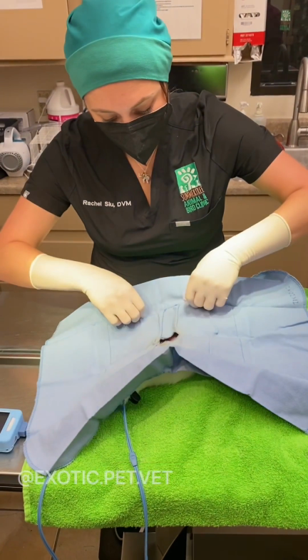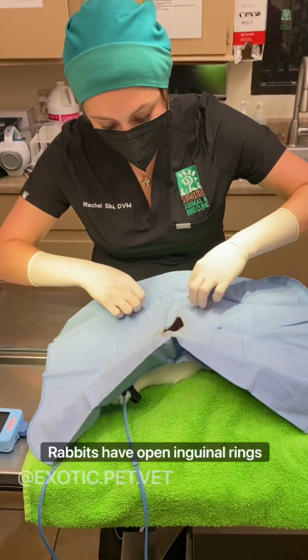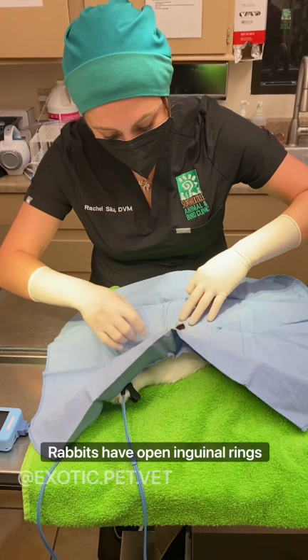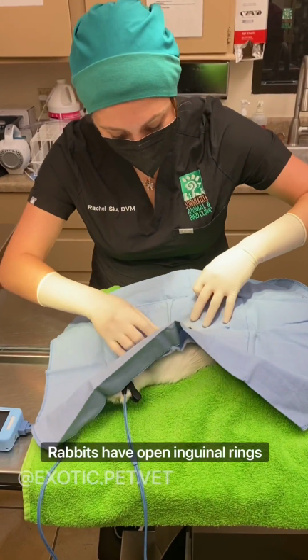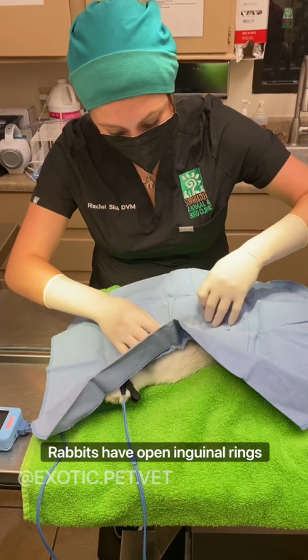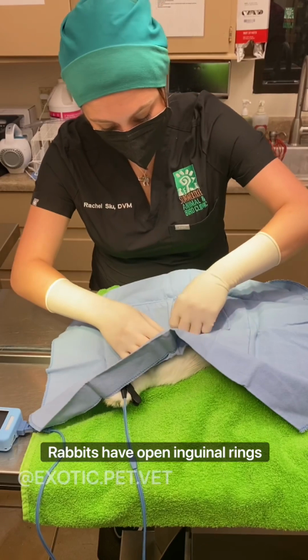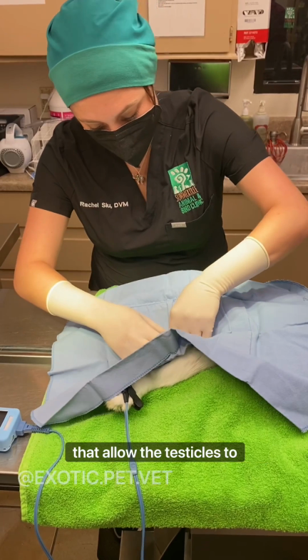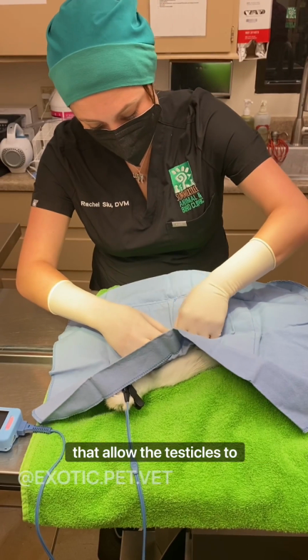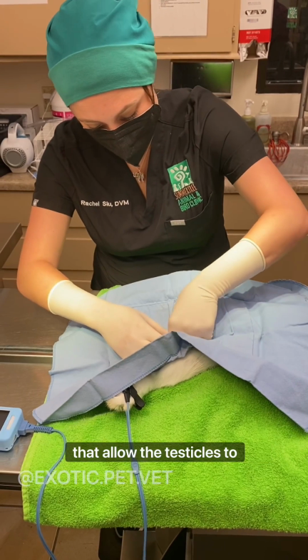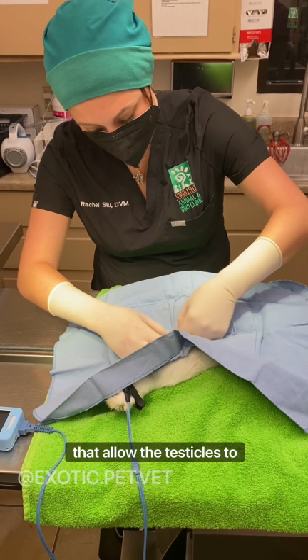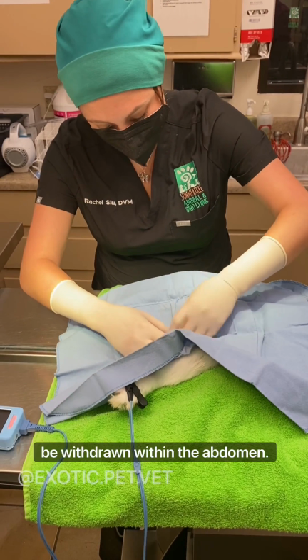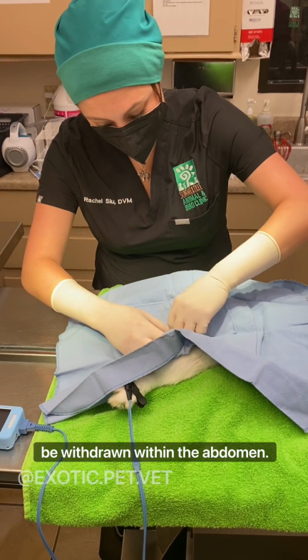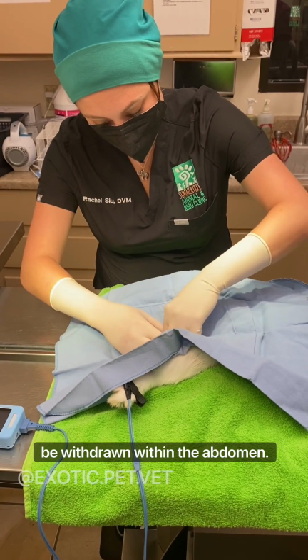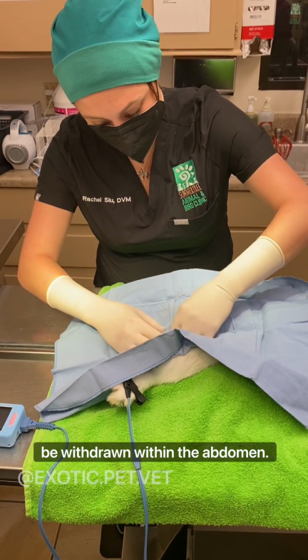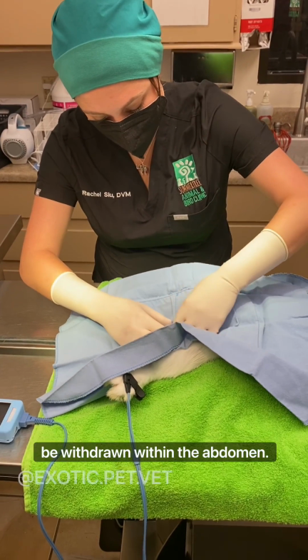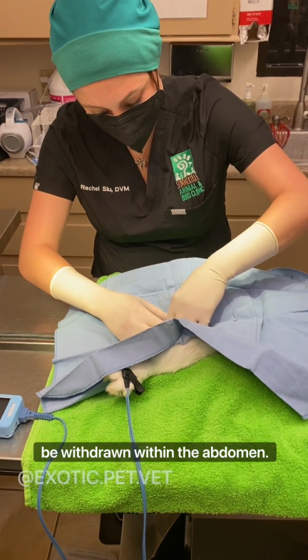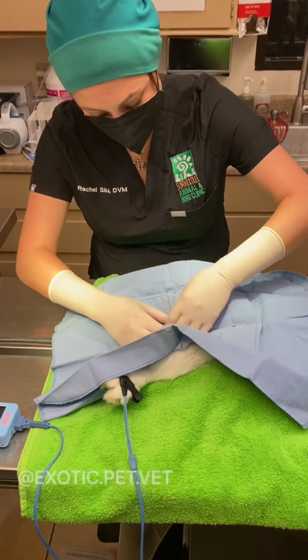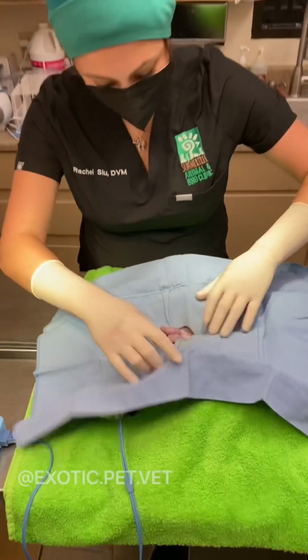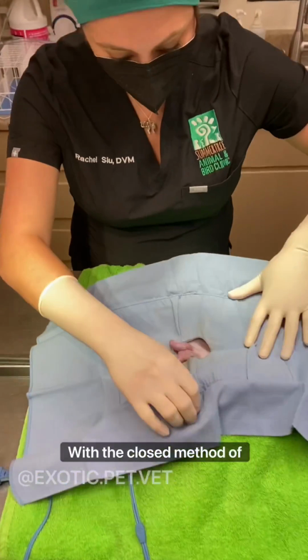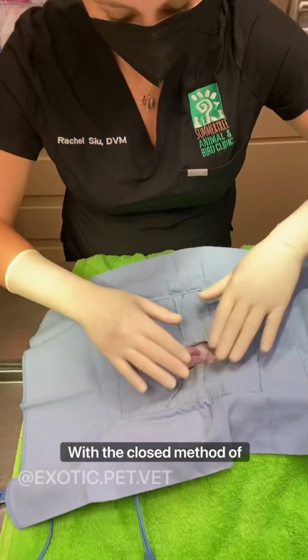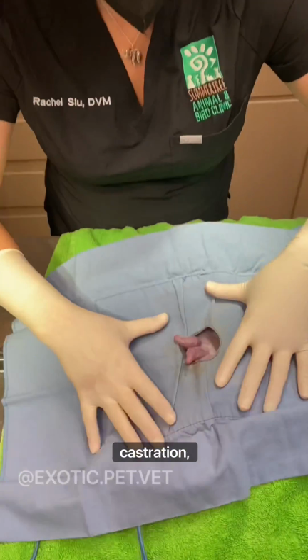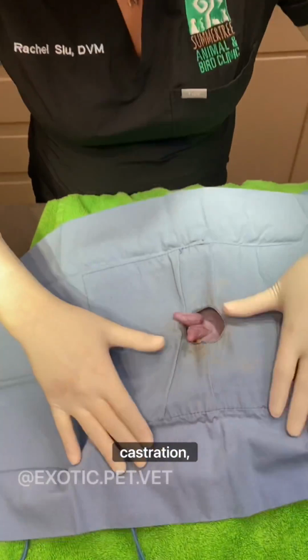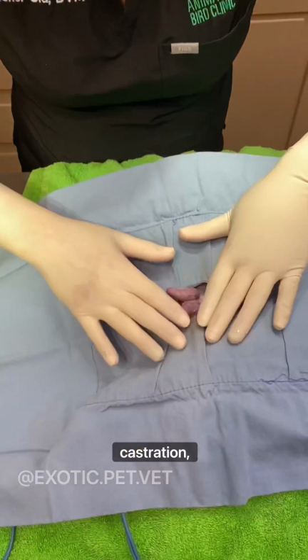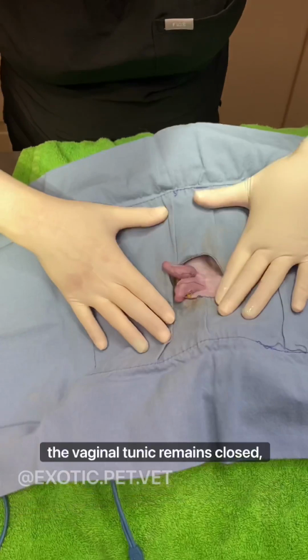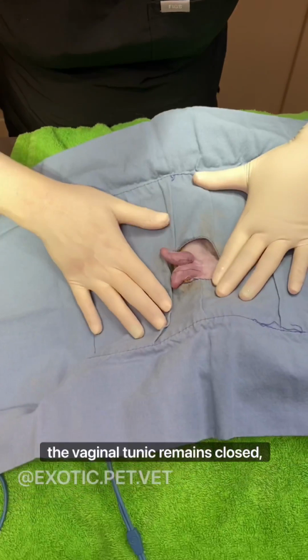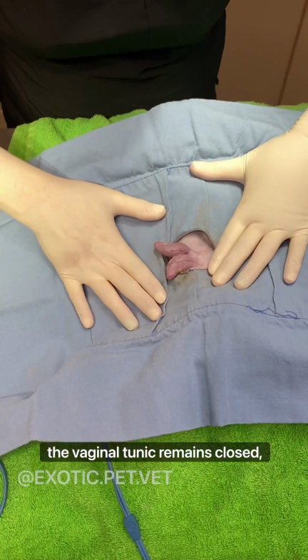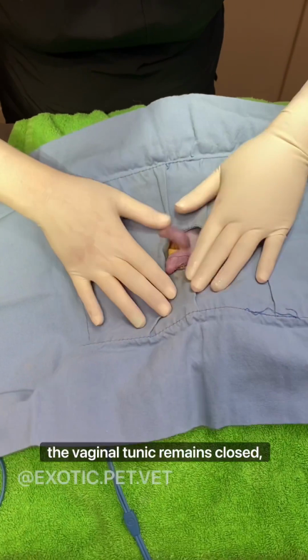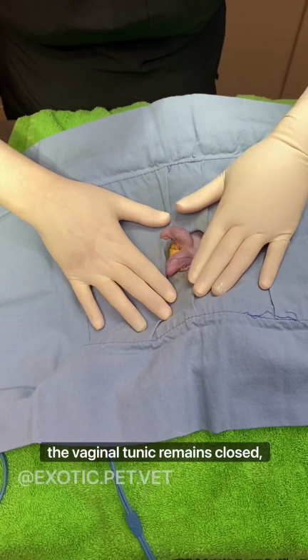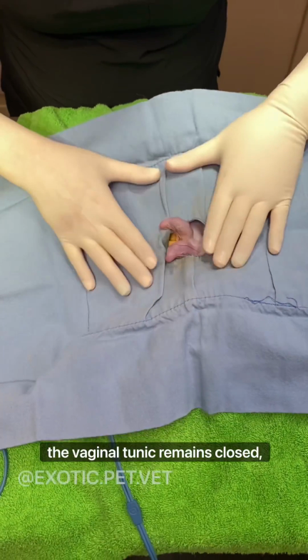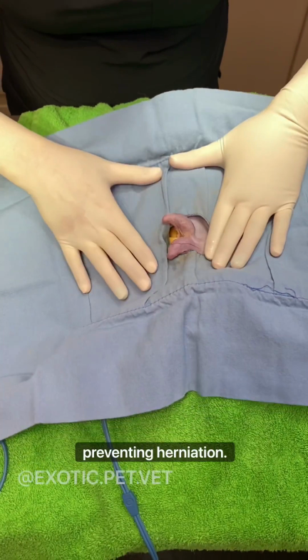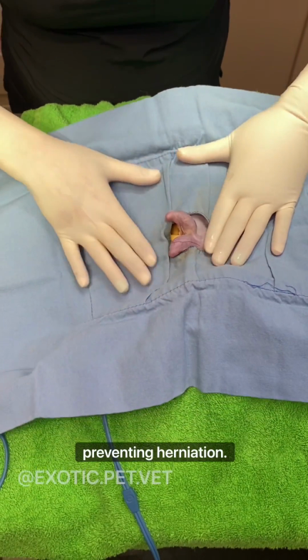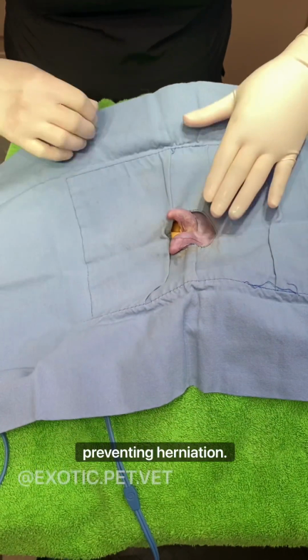Rabbits have open inguinal rings that allow the testicles to be withdrawn within the abdomen. With the closed method of castration the vaginal tunic remains closed, preventing herniation.